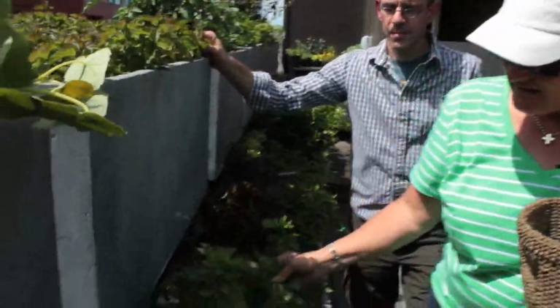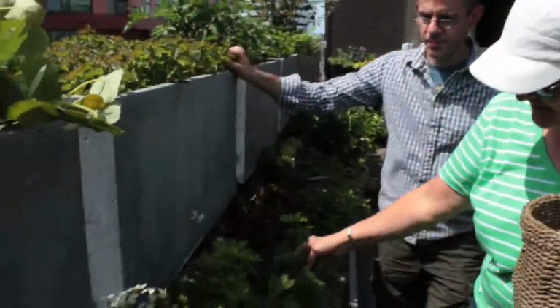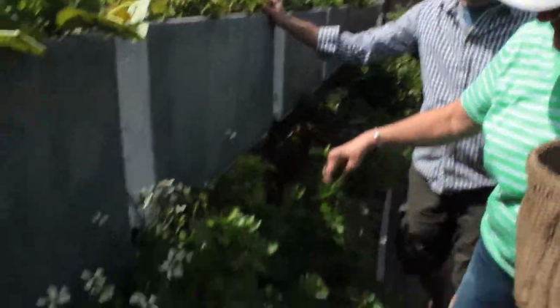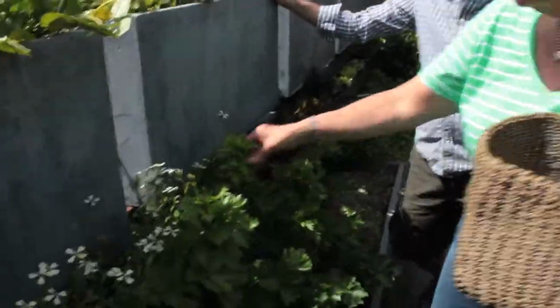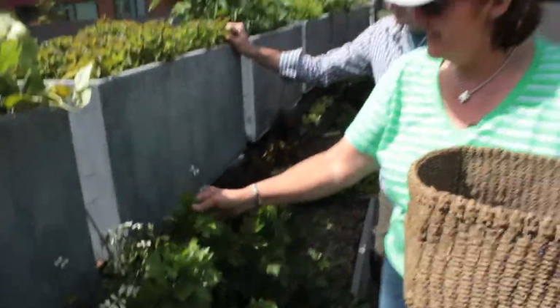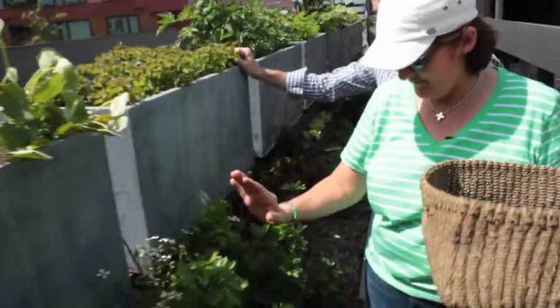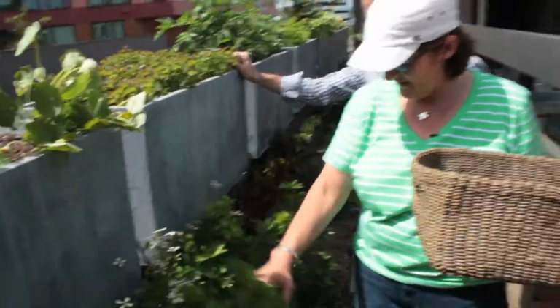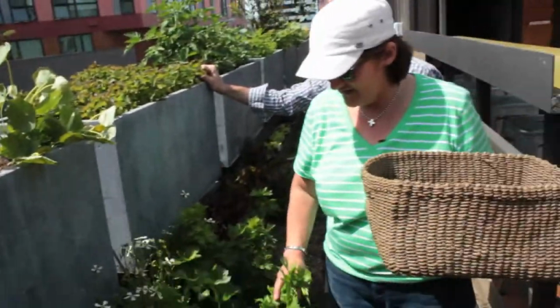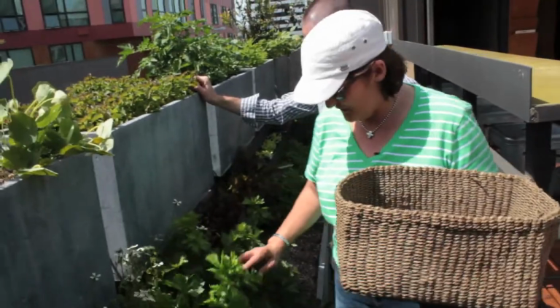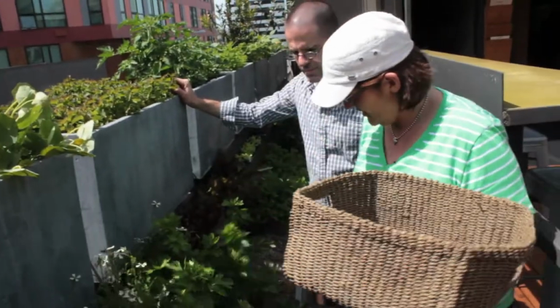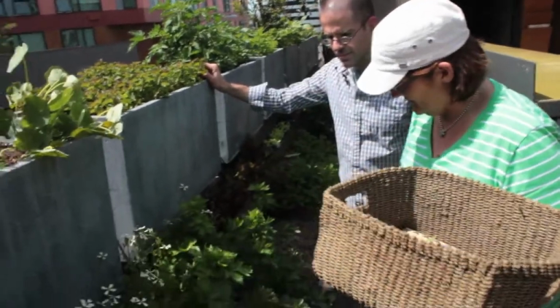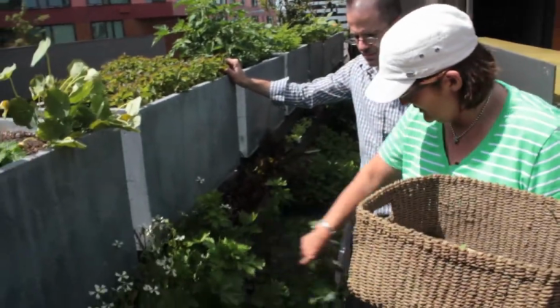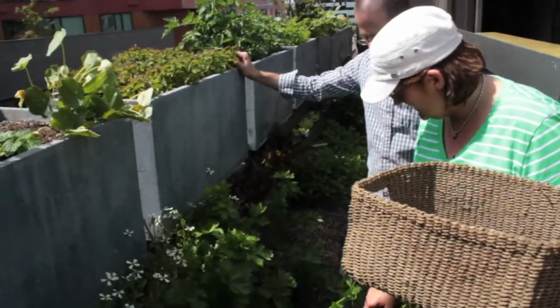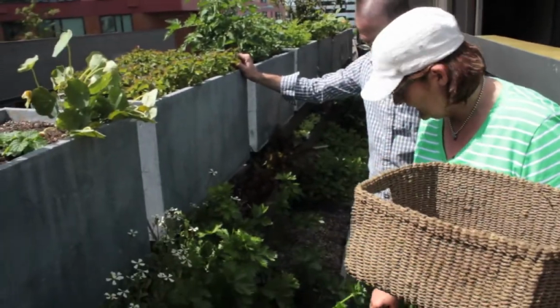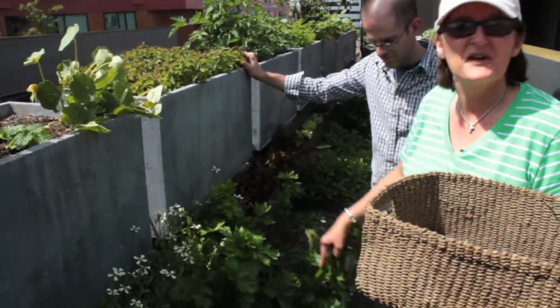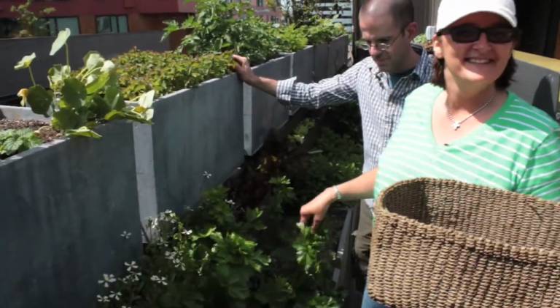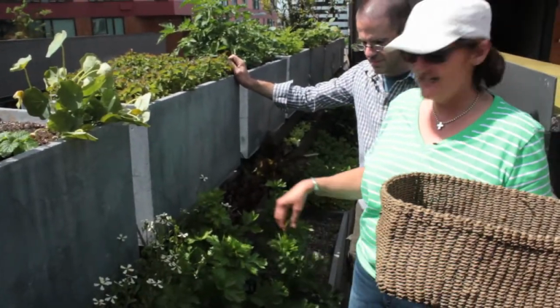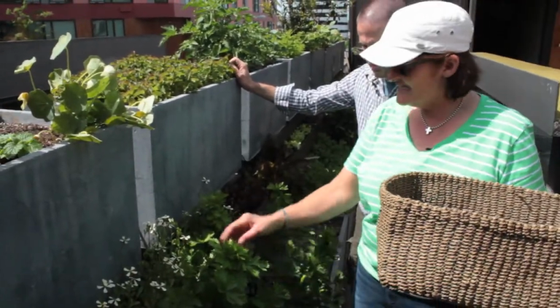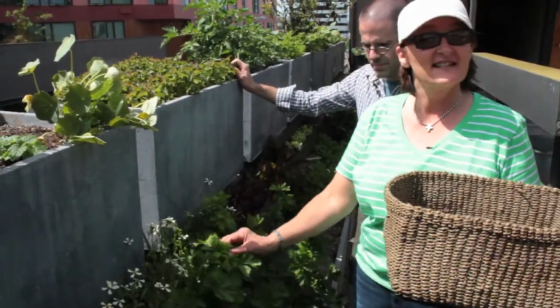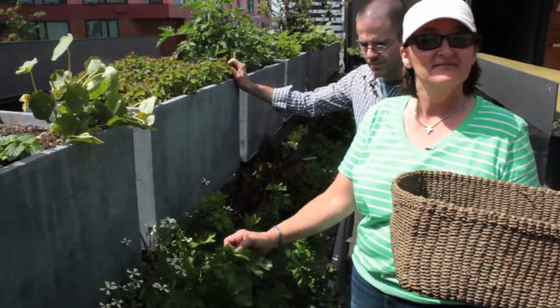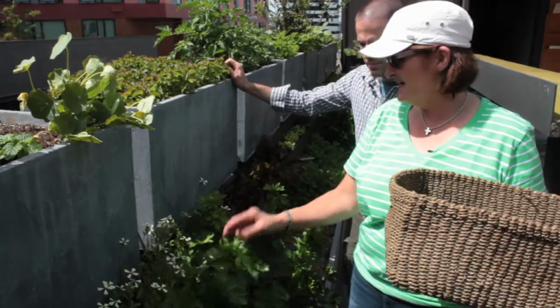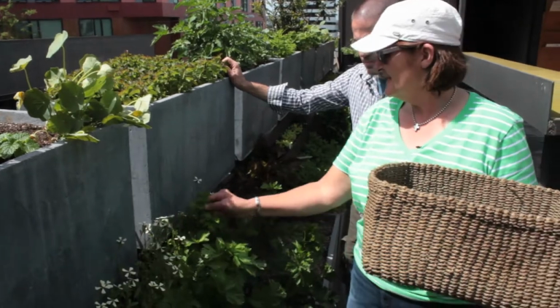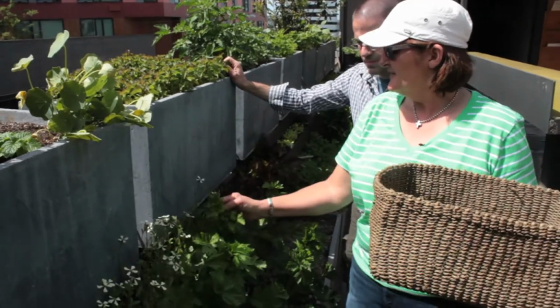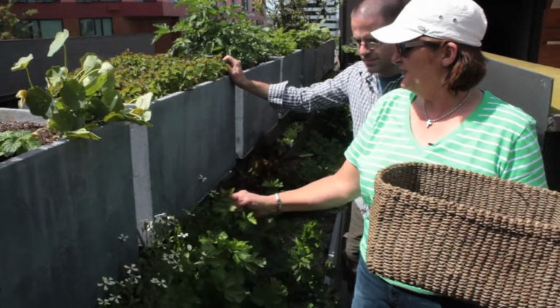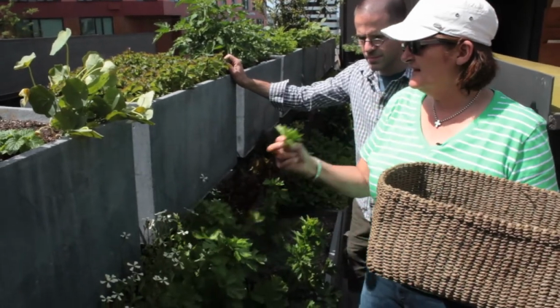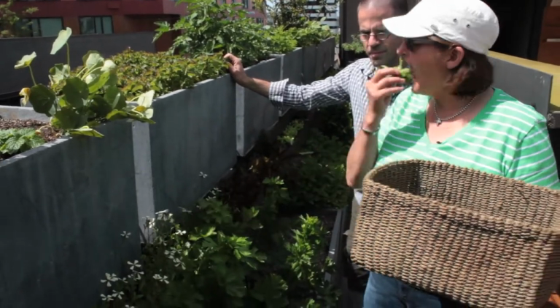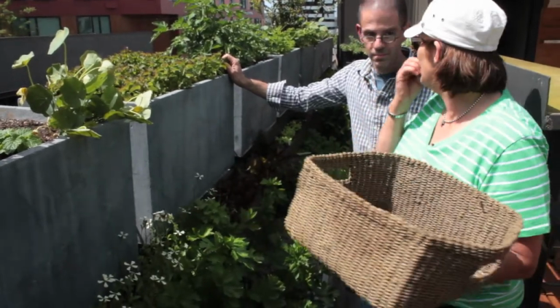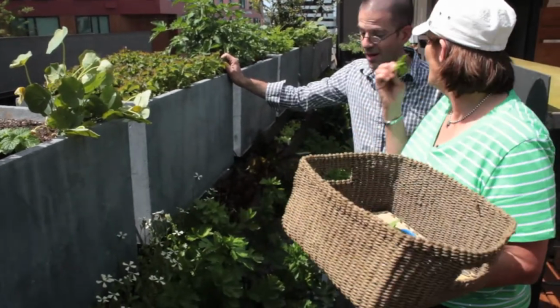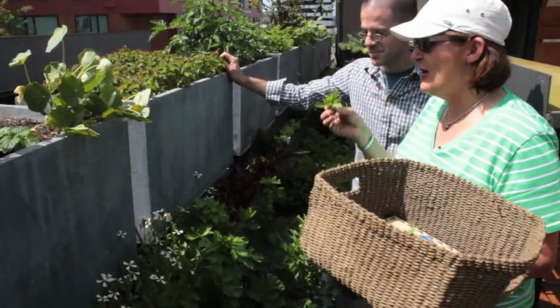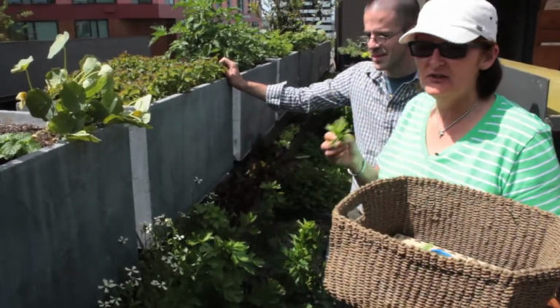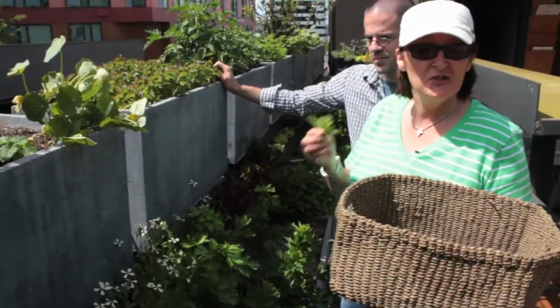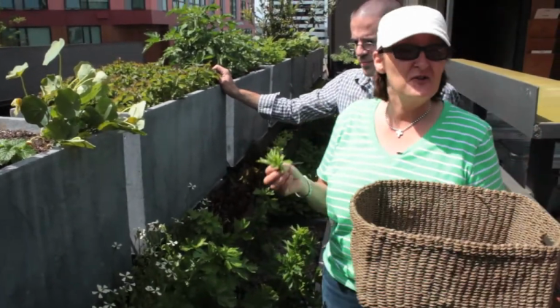This is our celery, and I have been picking off it for two years now, and we're actually looking like we're going to get some celery. It's great in salads, very fragrant, and it's really good for you too.